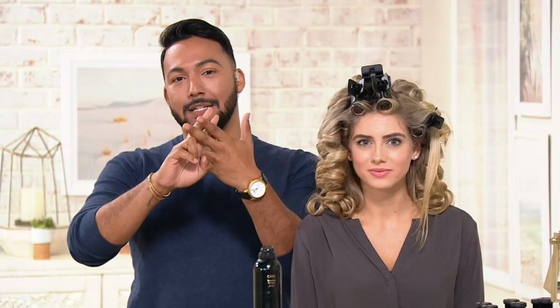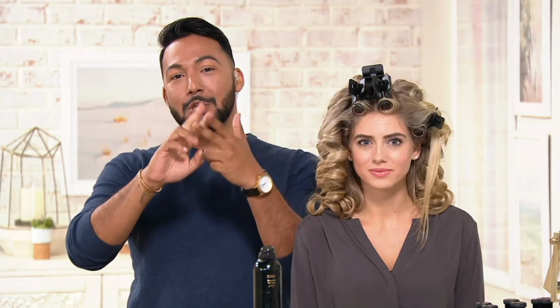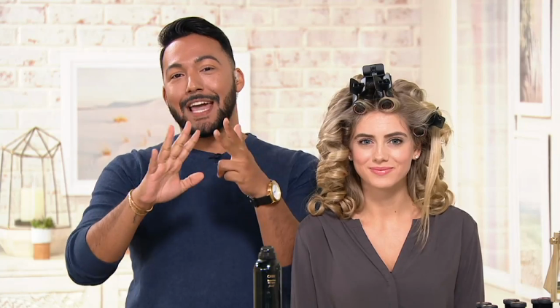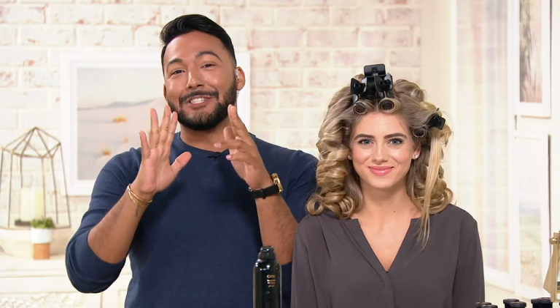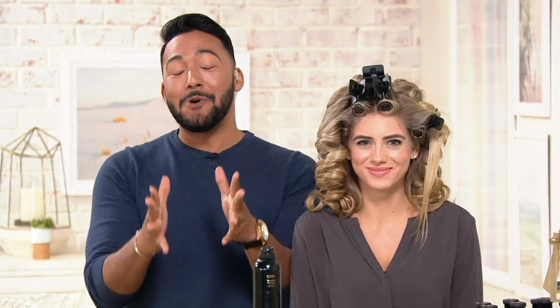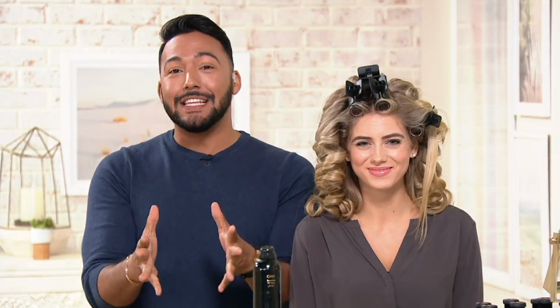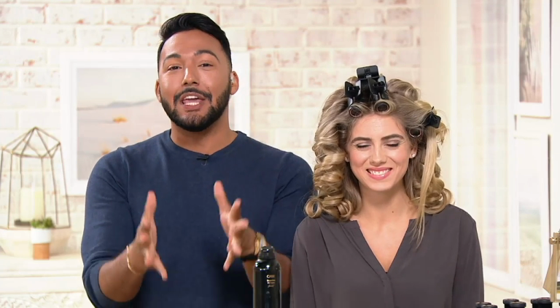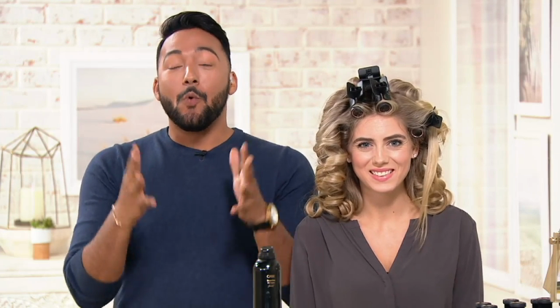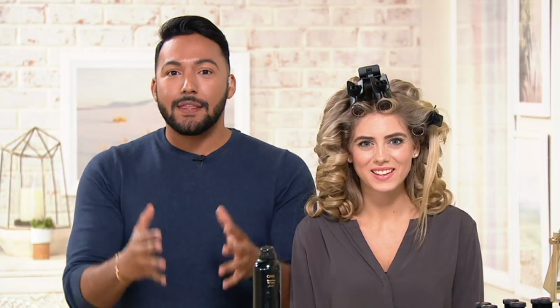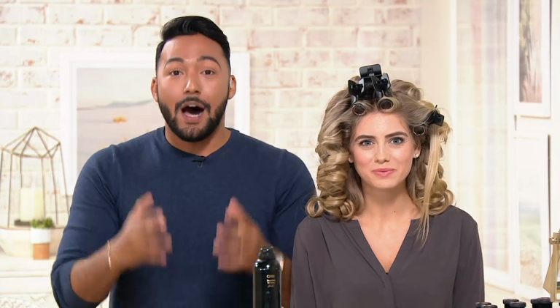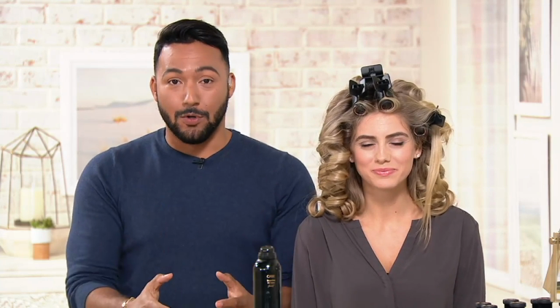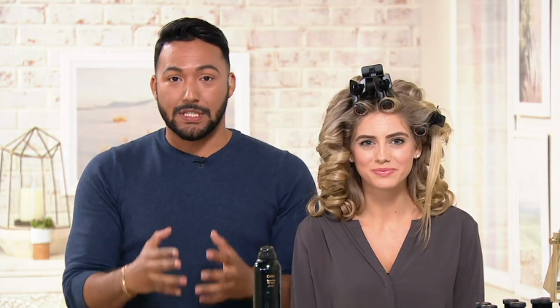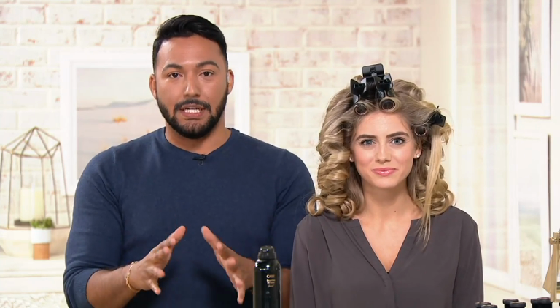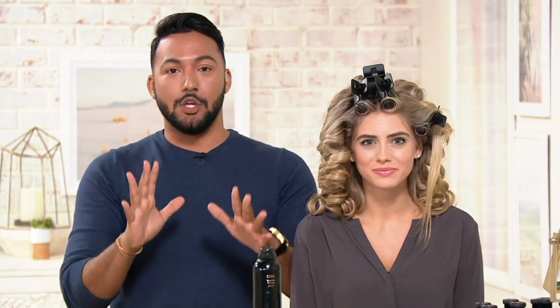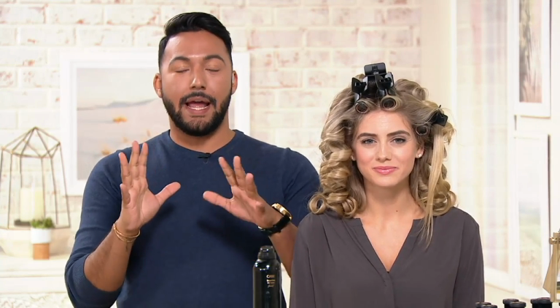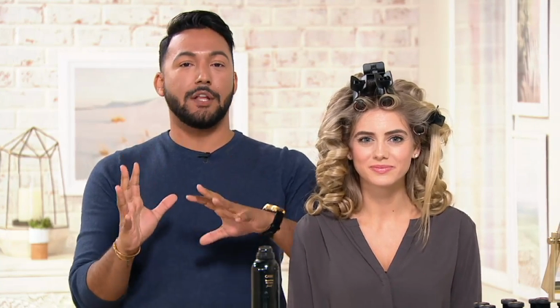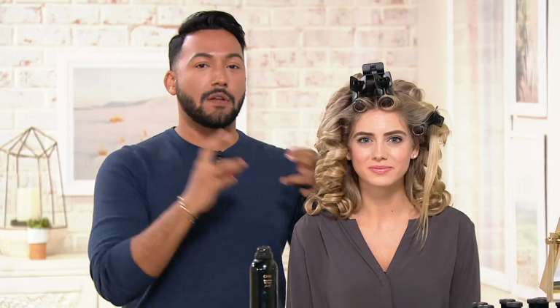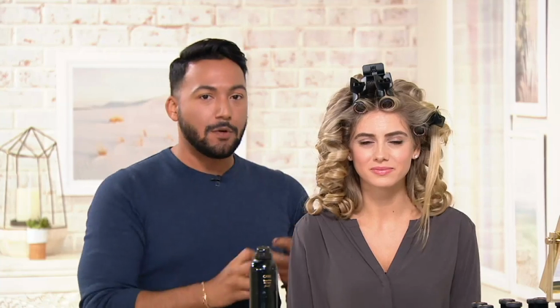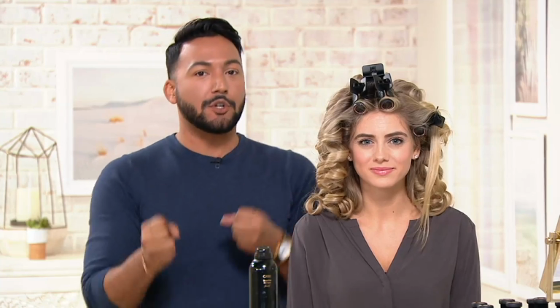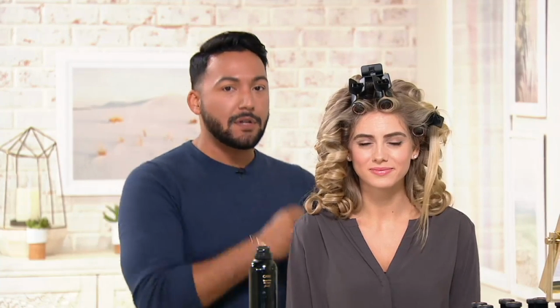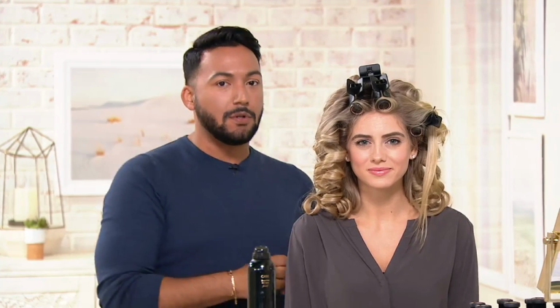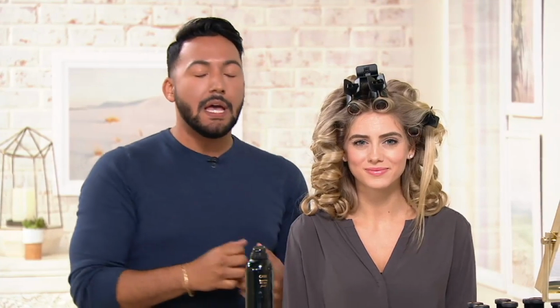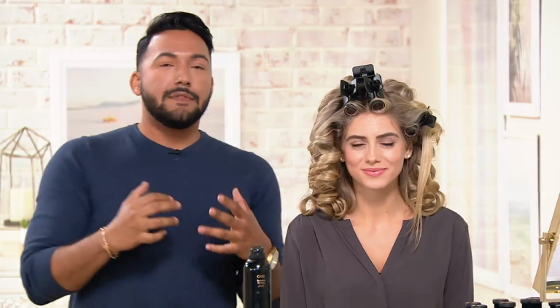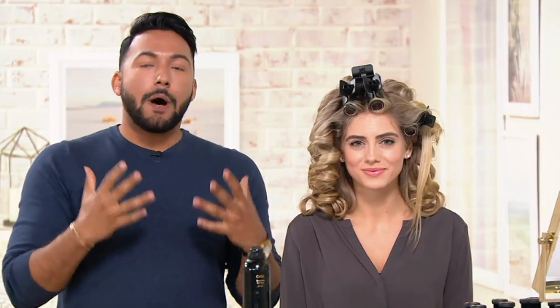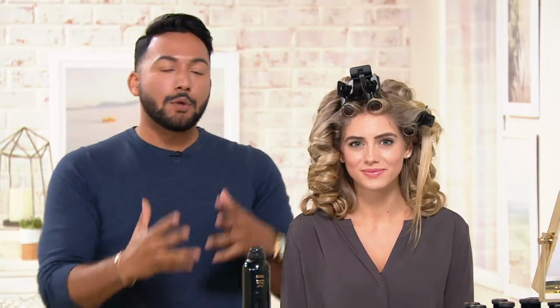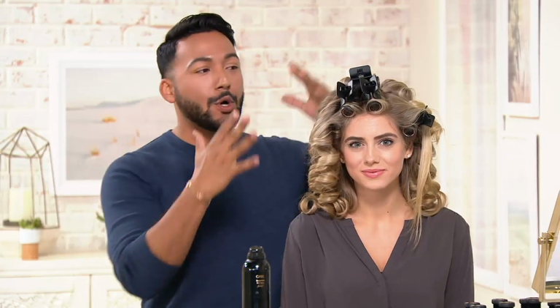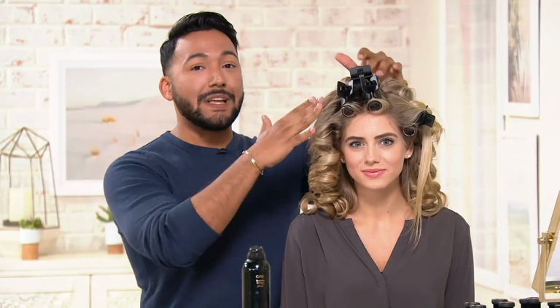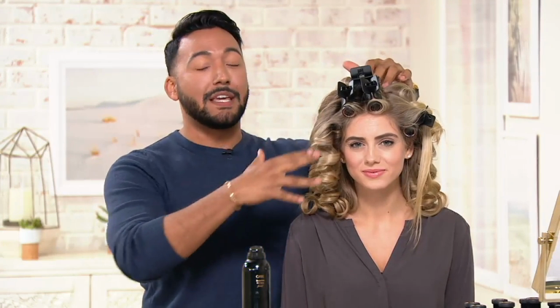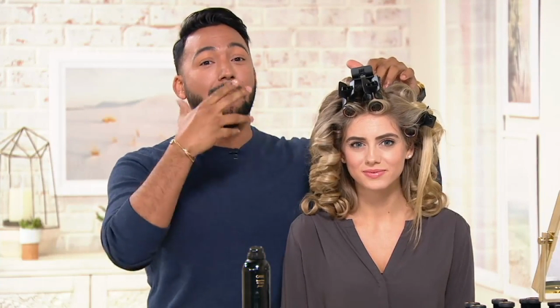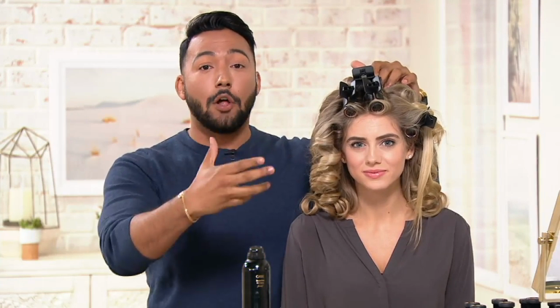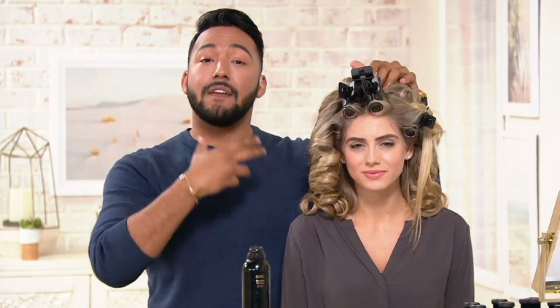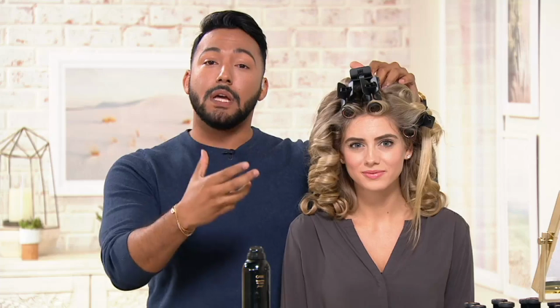You can get it so easily with hot rollers. You might have tried your mother's hot rollers, your grandmother's hot rollers. They were popular for a reason, because they give you volume, they give you lift.